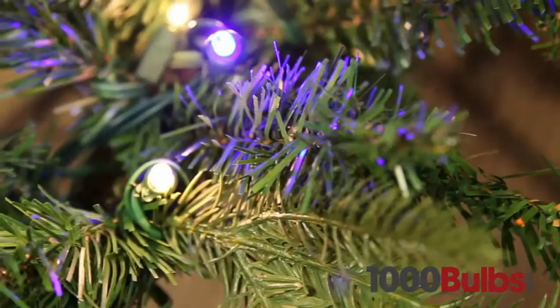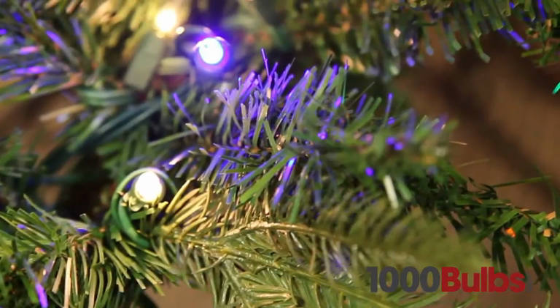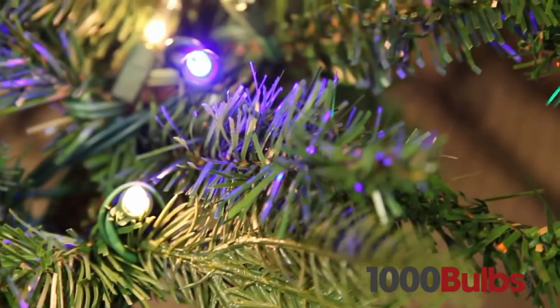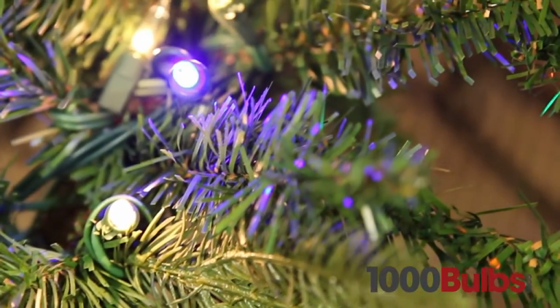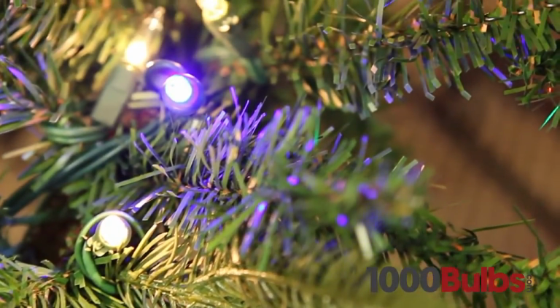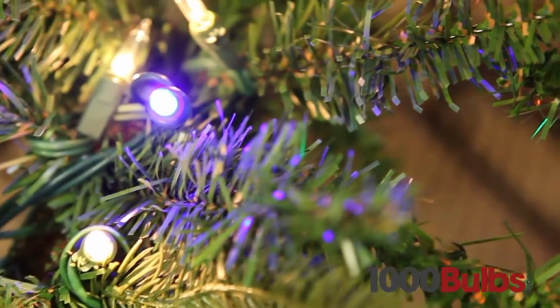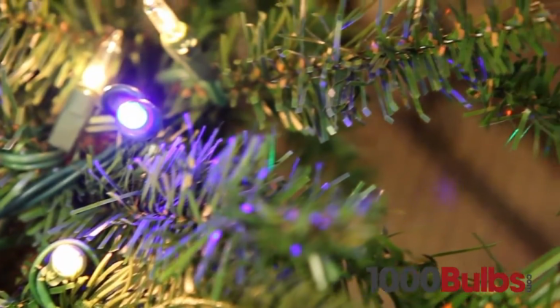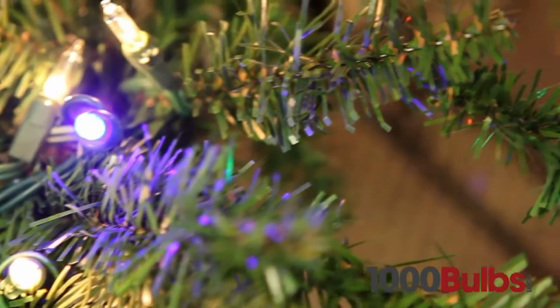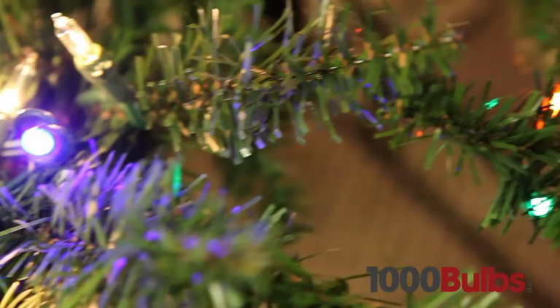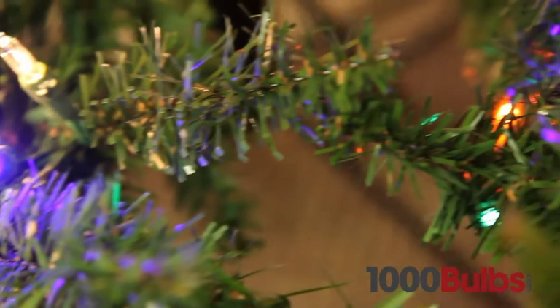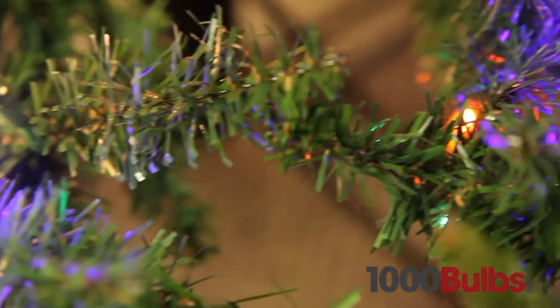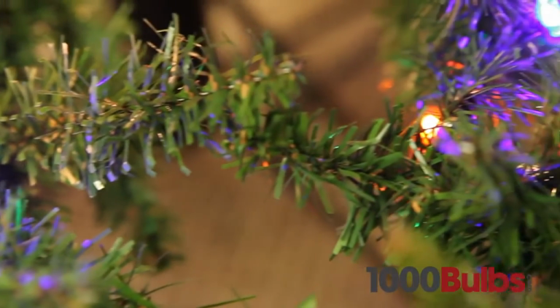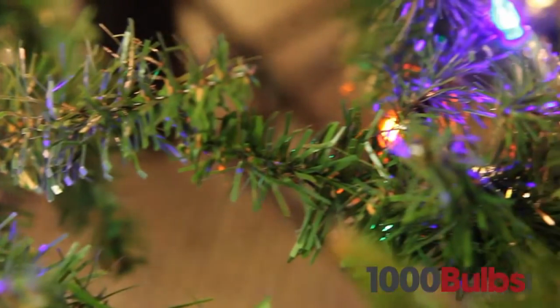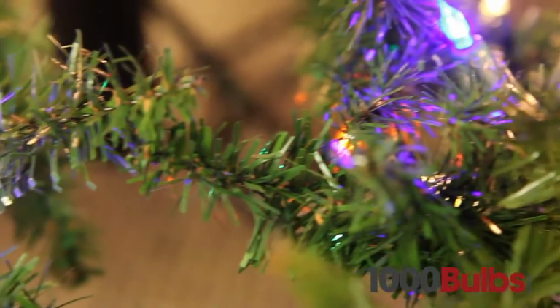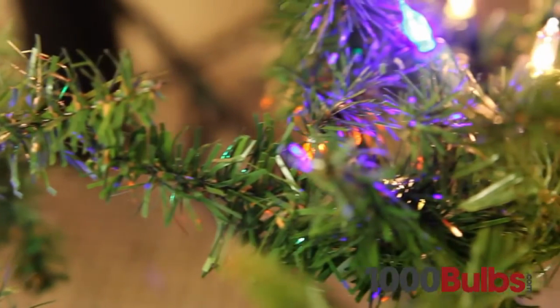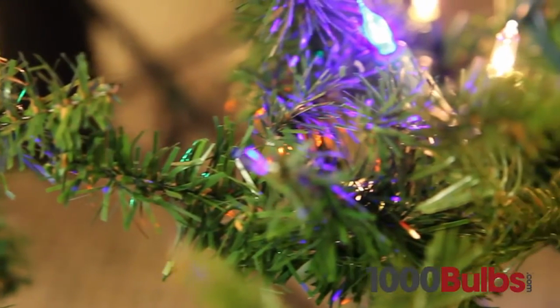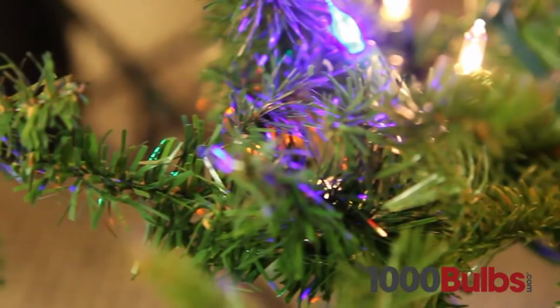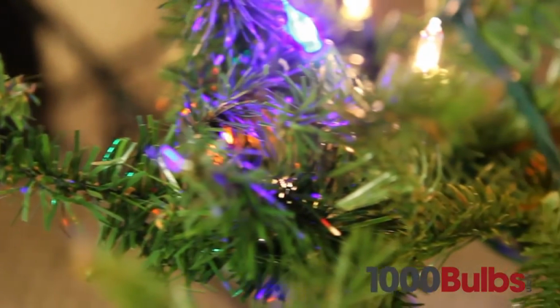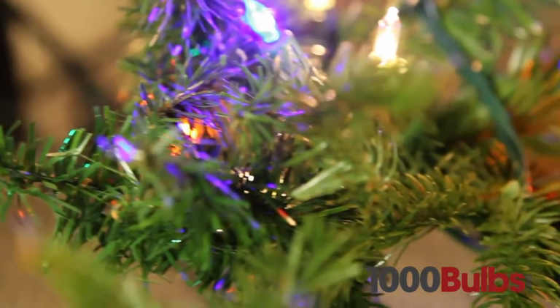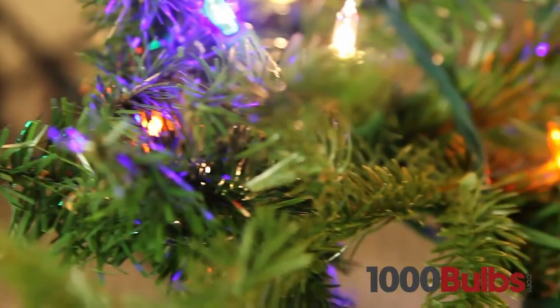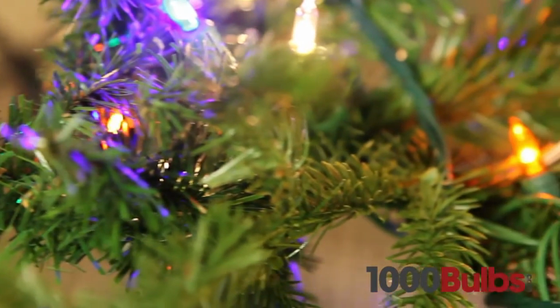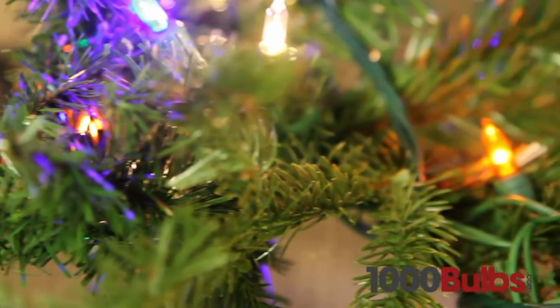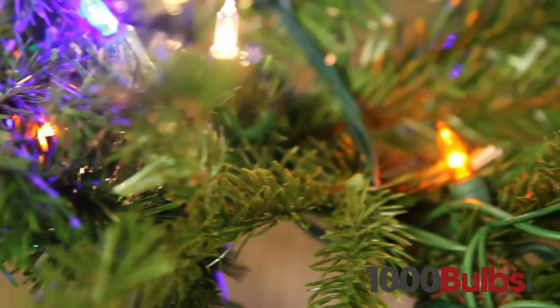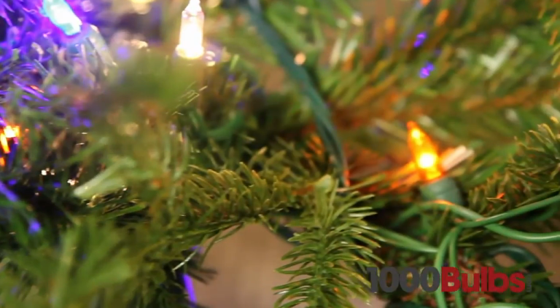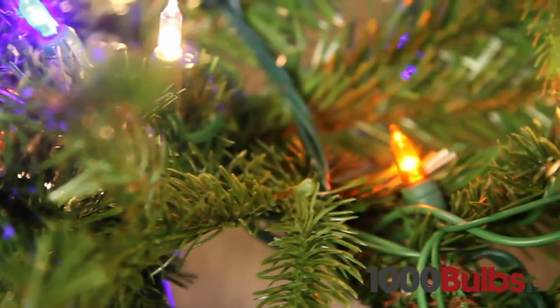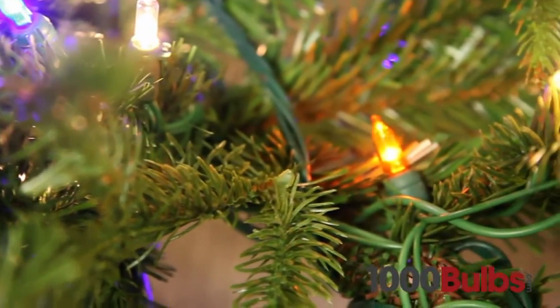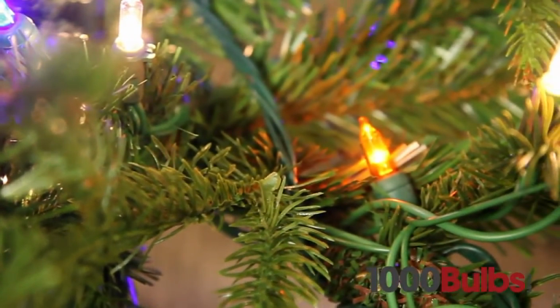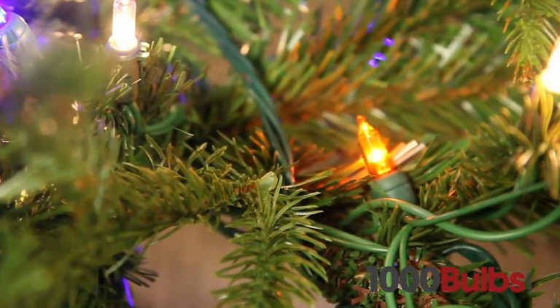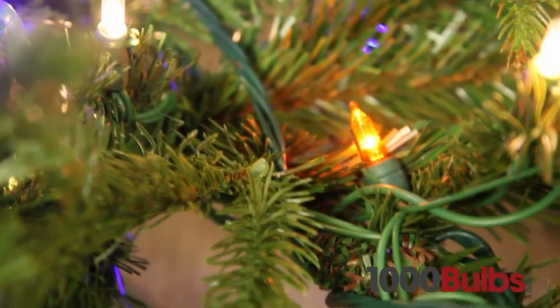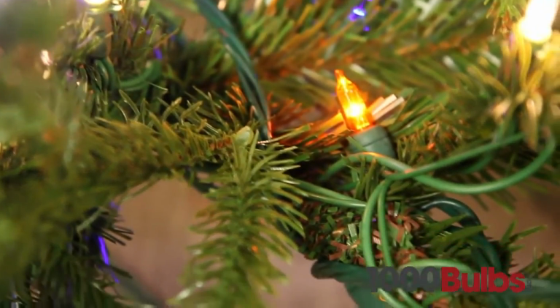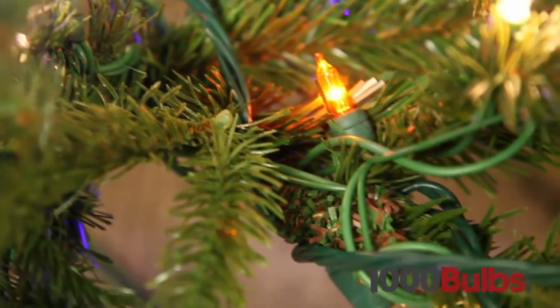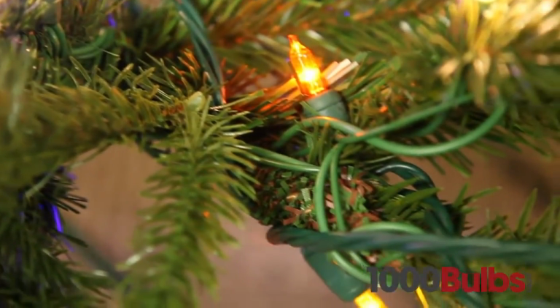Our LED Mini Lights come in all types of different colors, ranging from multi-color, warm white, cool white, red, blue, green, and many more. These lights are sure to enhance any room.